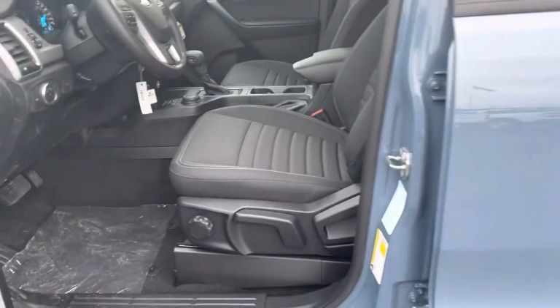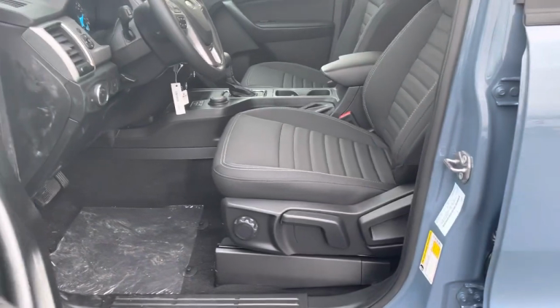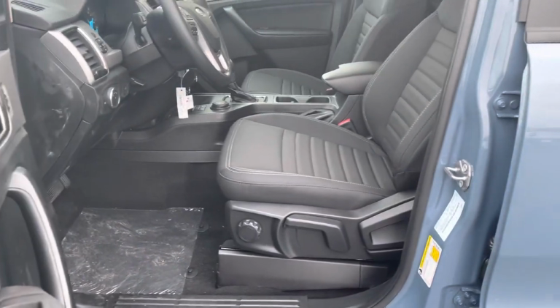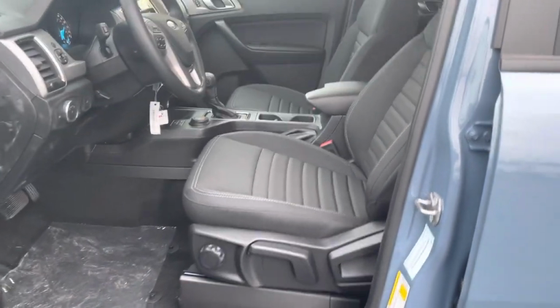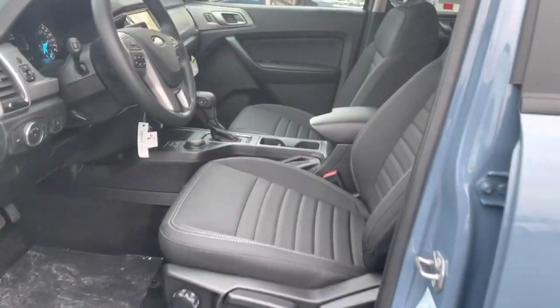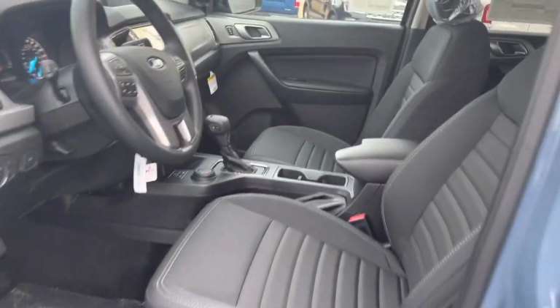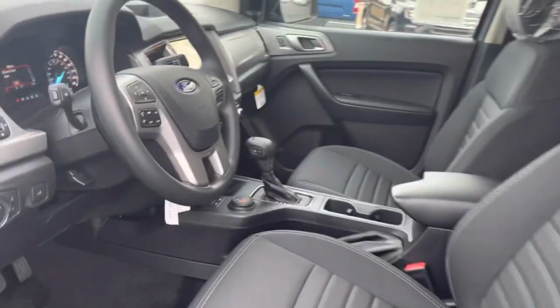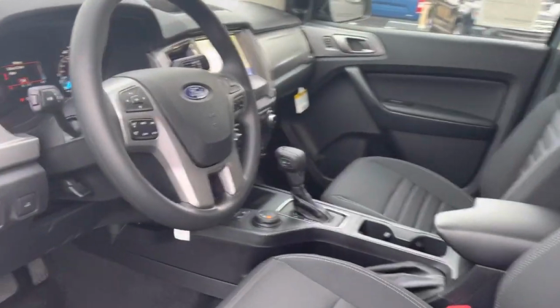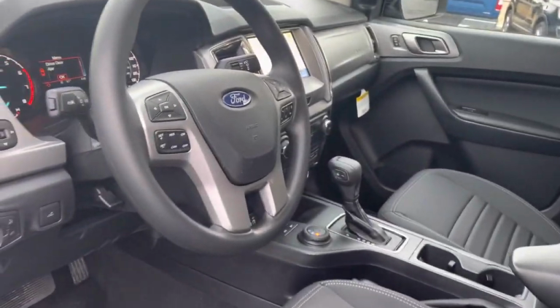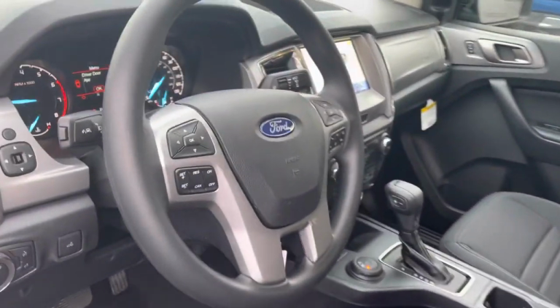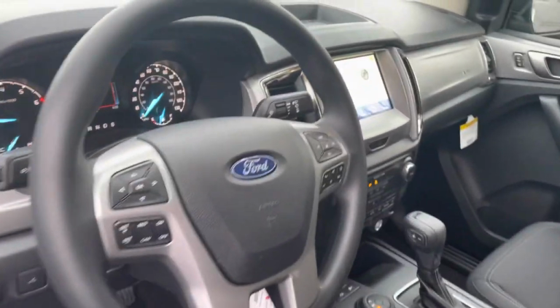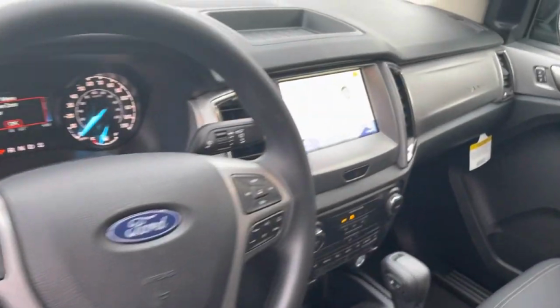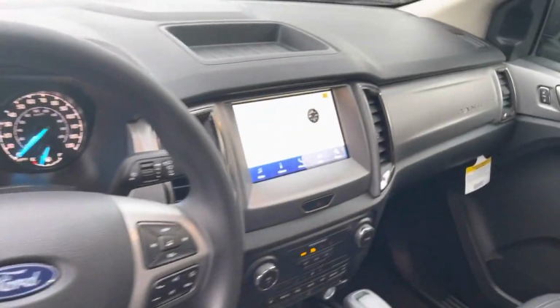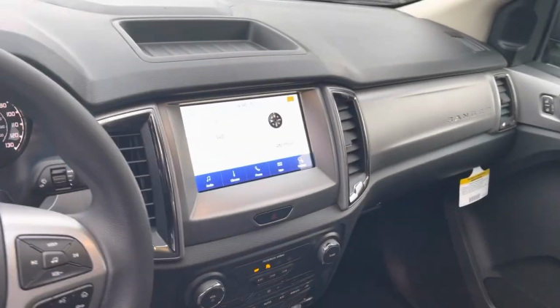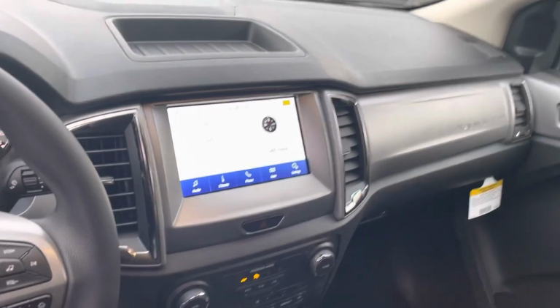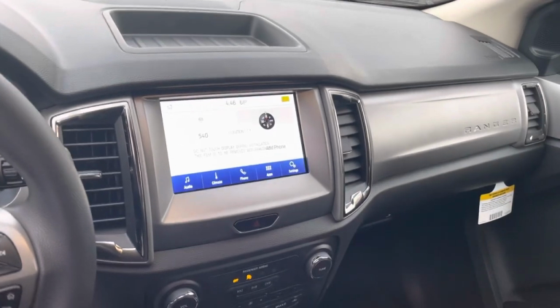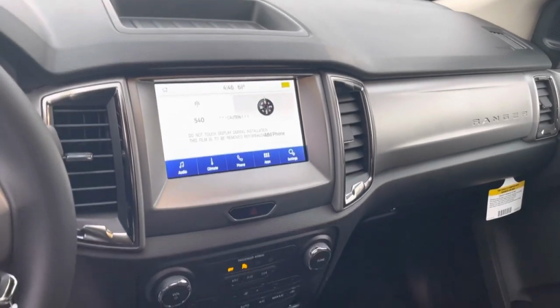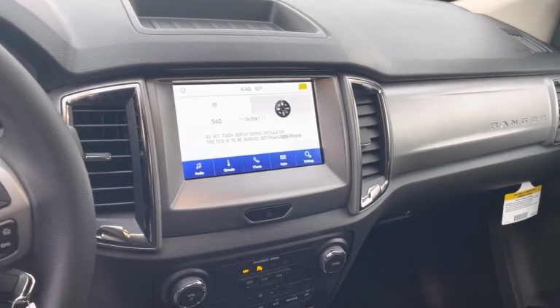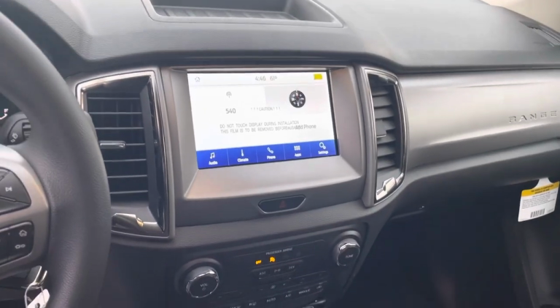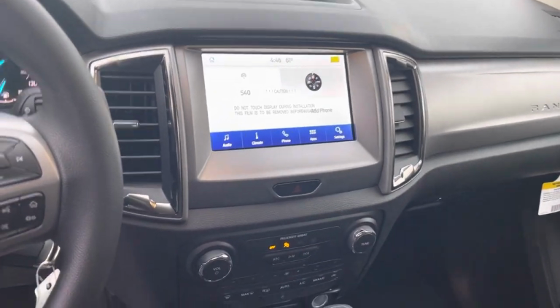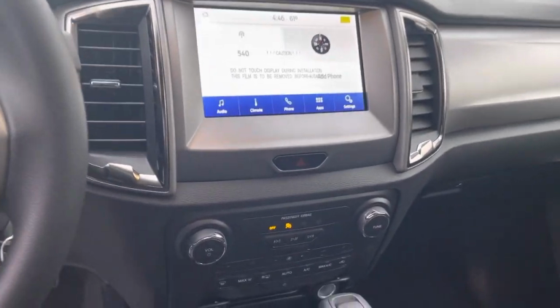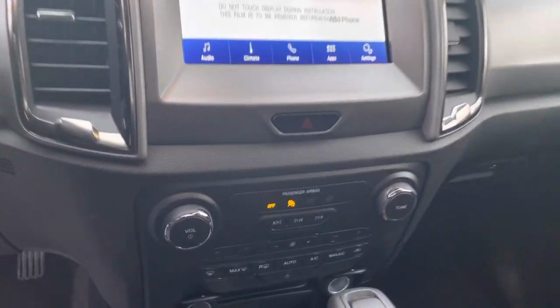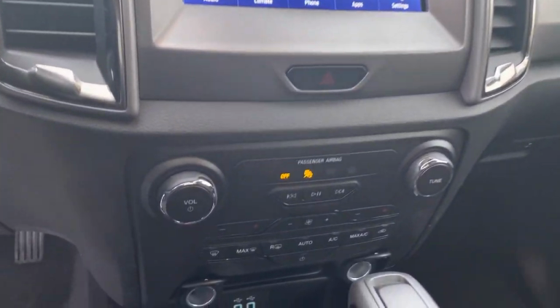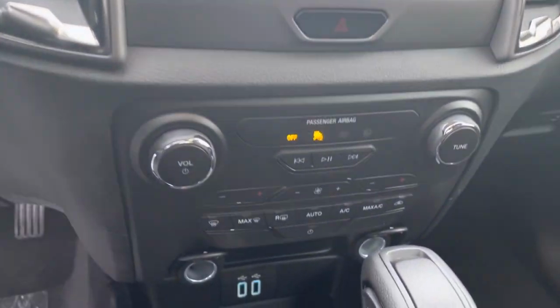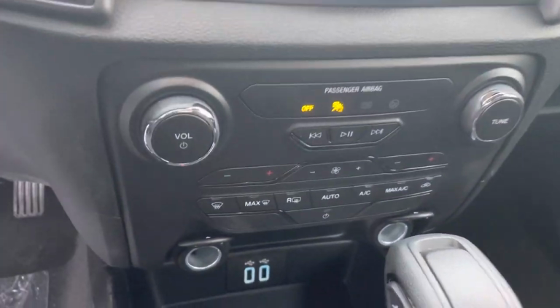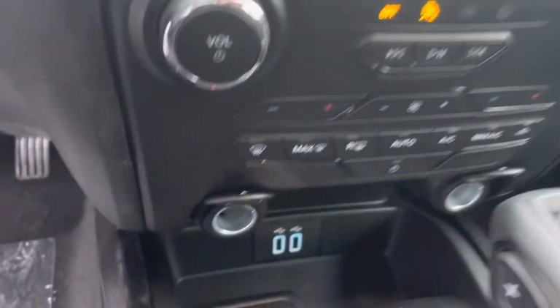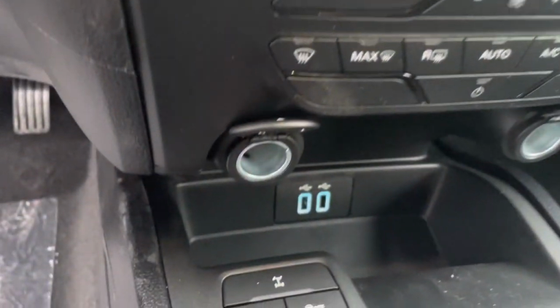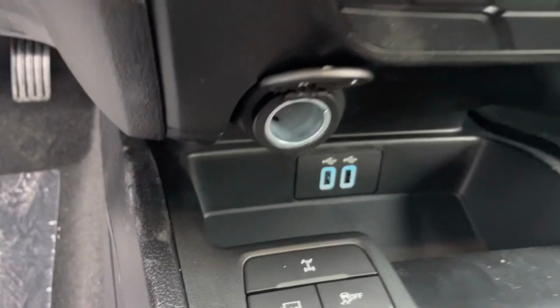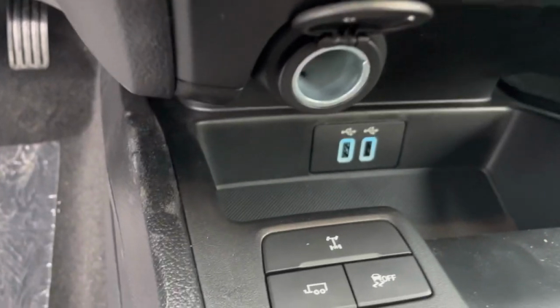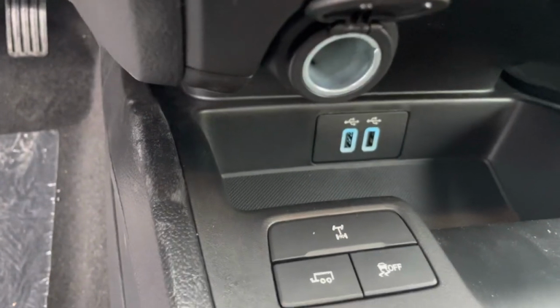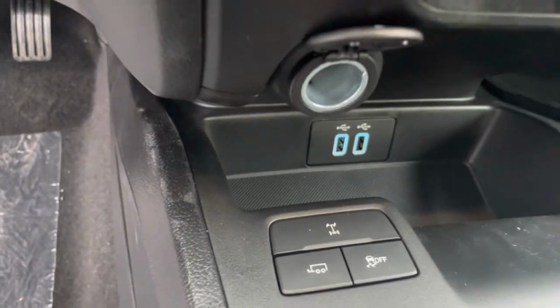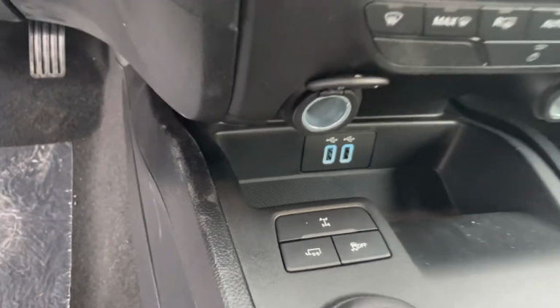Up front it has your shift-on-the-fly four-wheel drive, tilt-telescope steering wheel, Apple CarPlay, and Android Auto. His and hers temperature controls, two USBs, and a locking differential.